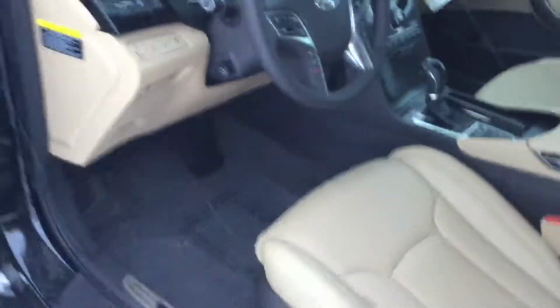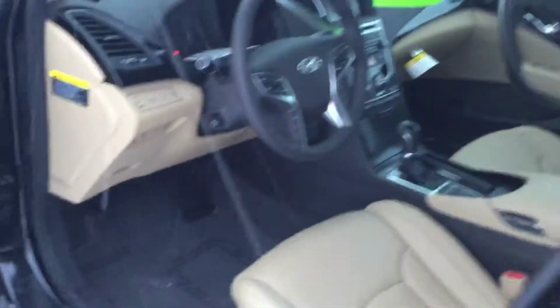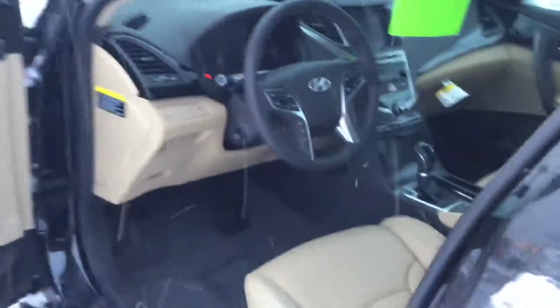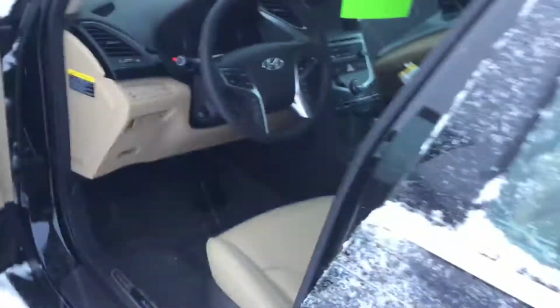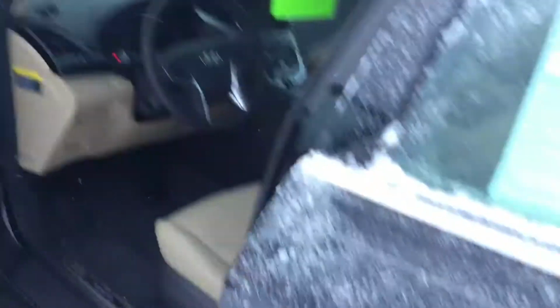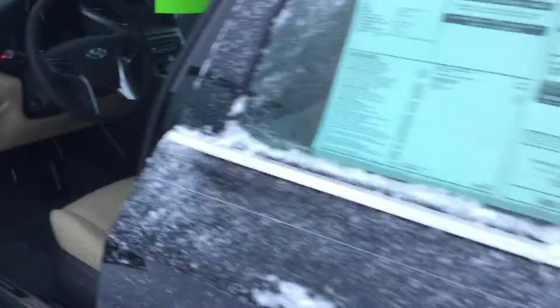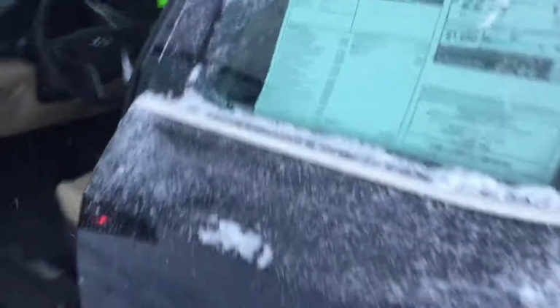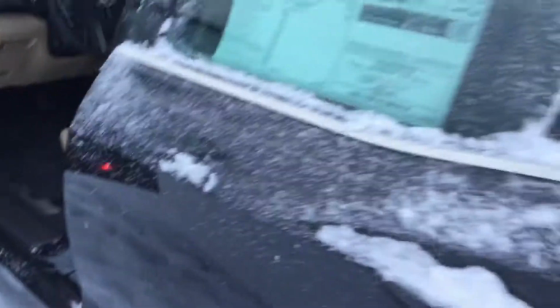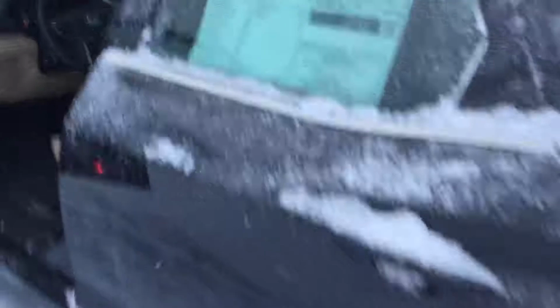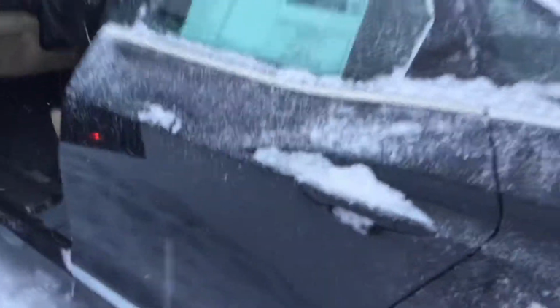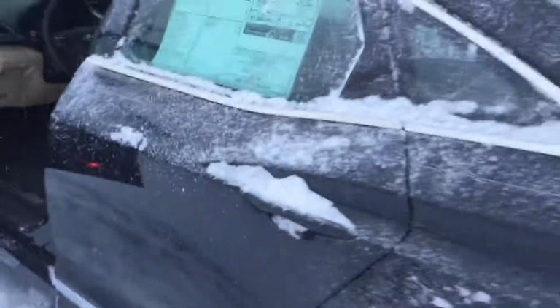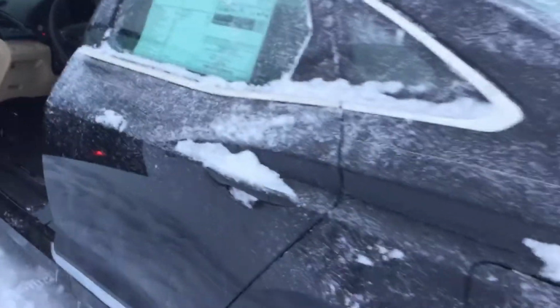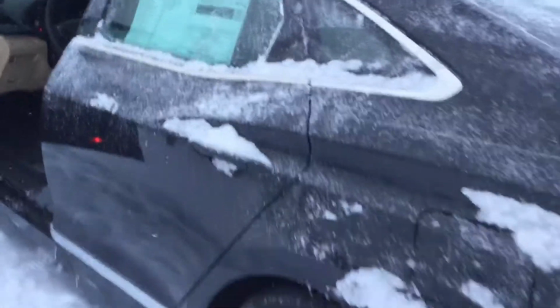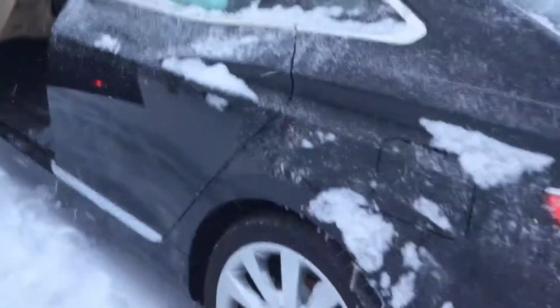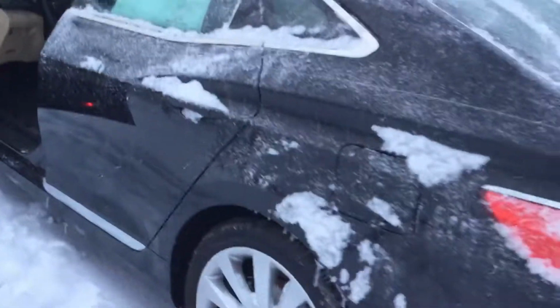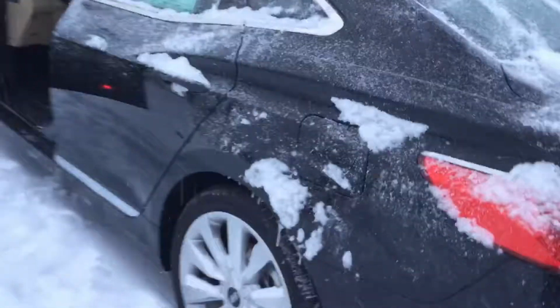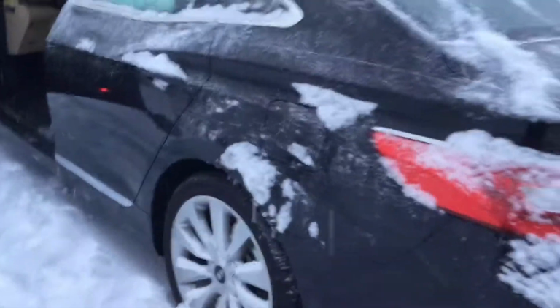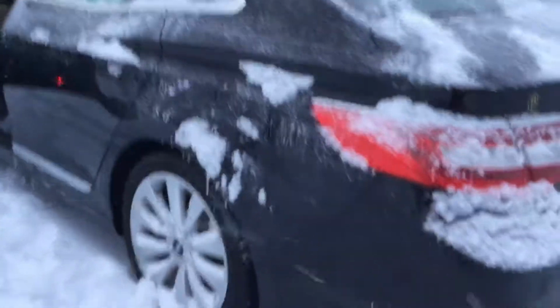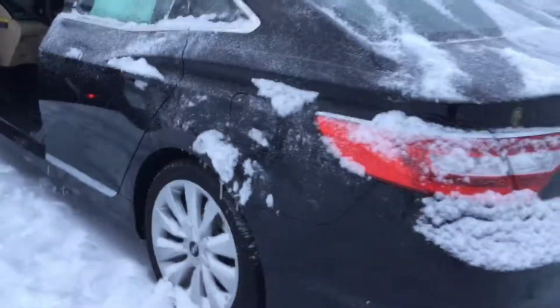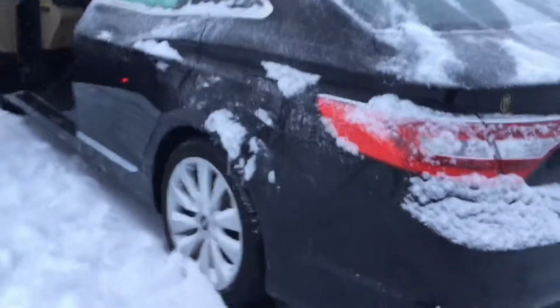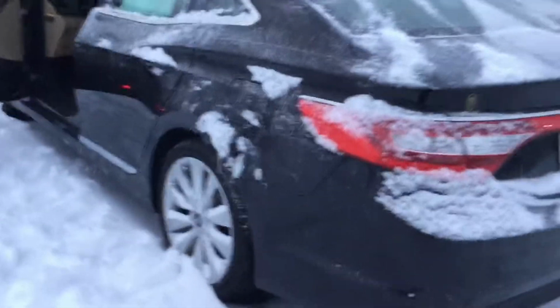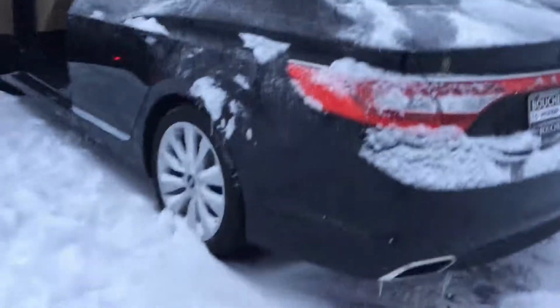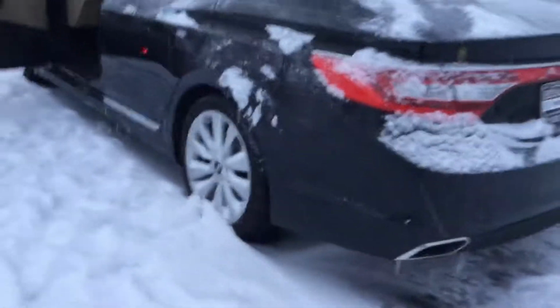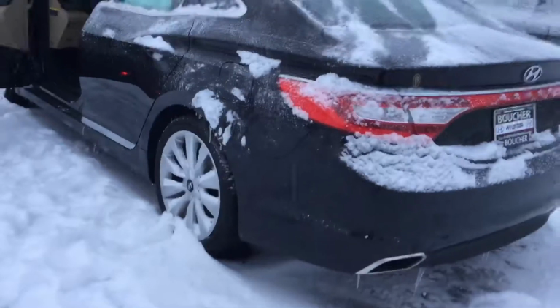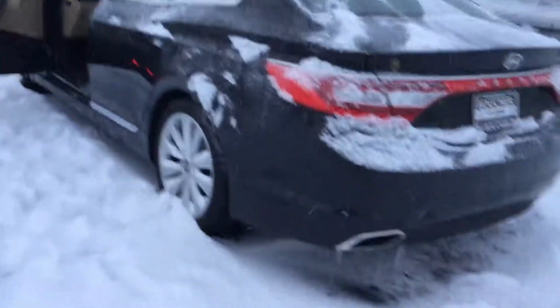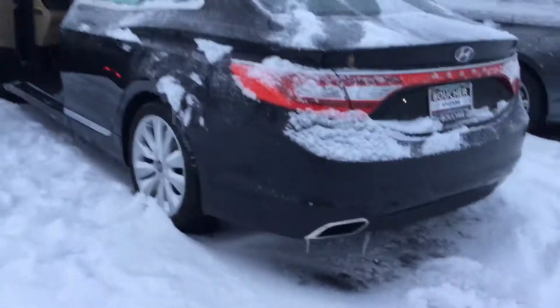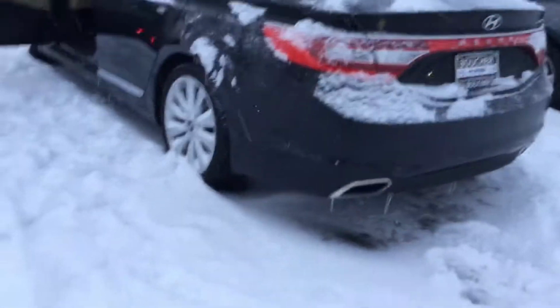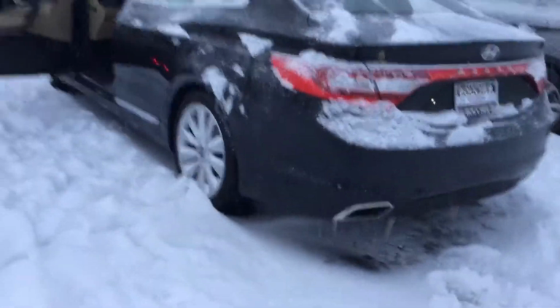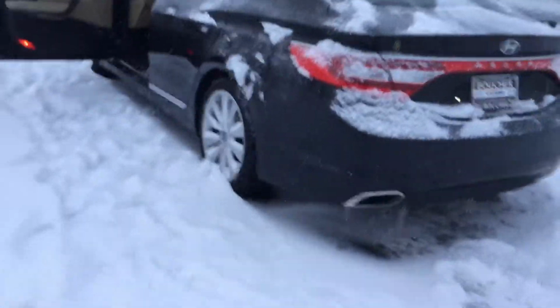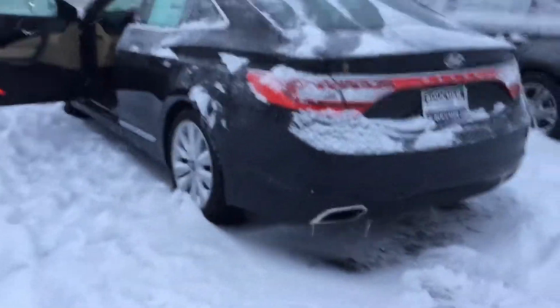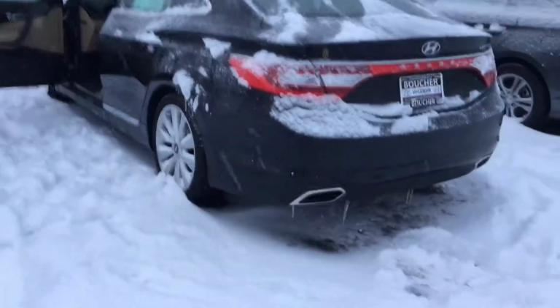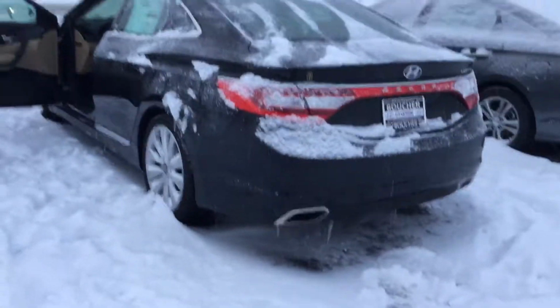This vehicle comes with America's Best Warranty: 10-year, 100,000 mile powertrain; 5-year, 60,000 mile bumper to bumper; and 5-year unlimited mile roadside assistance.